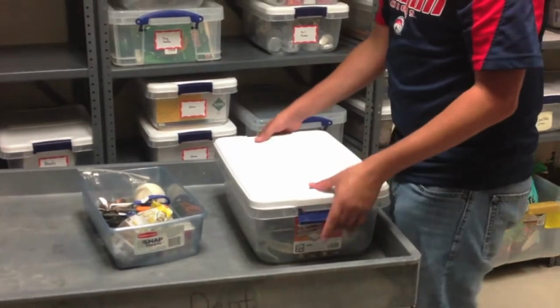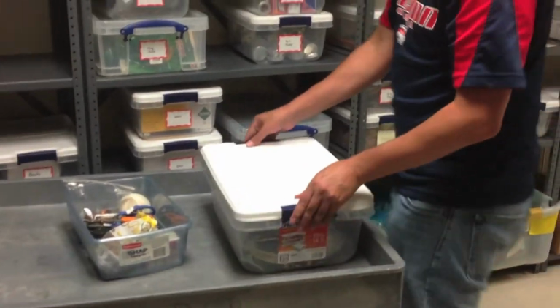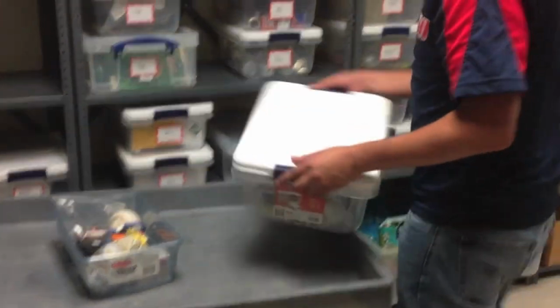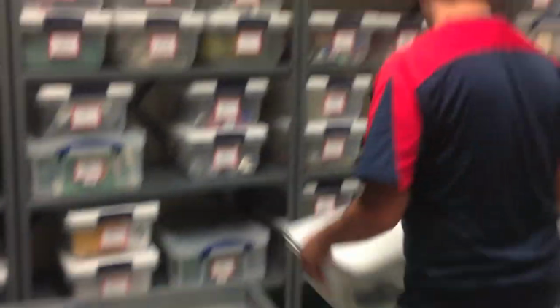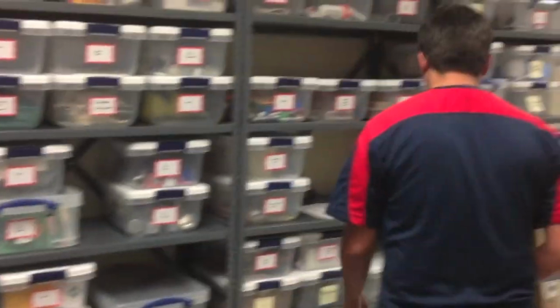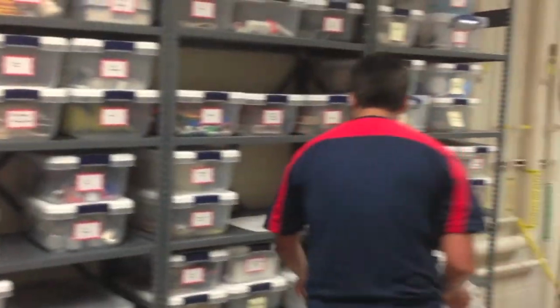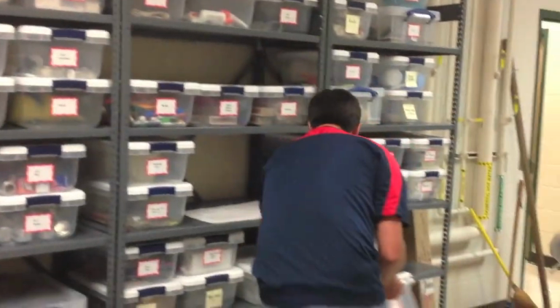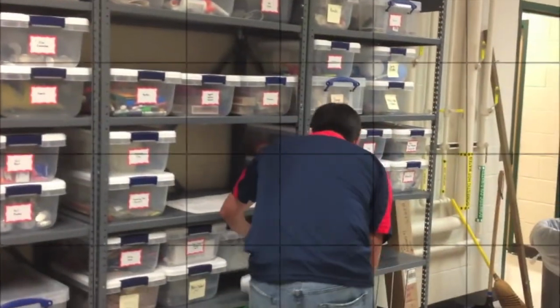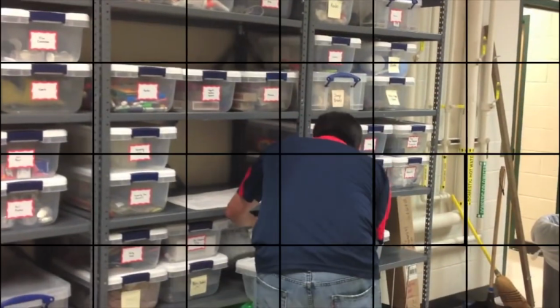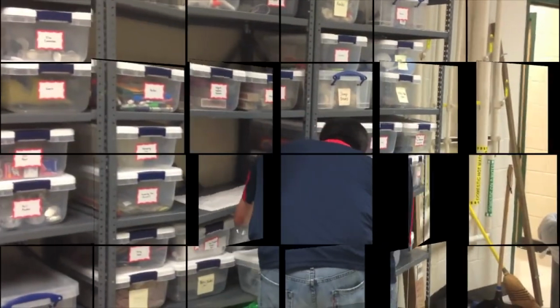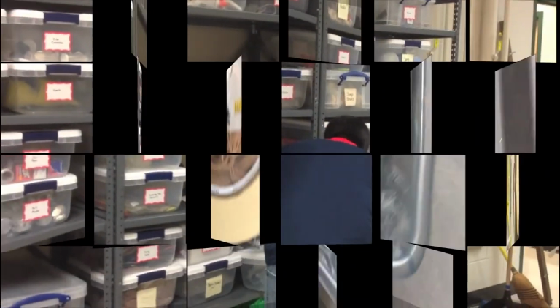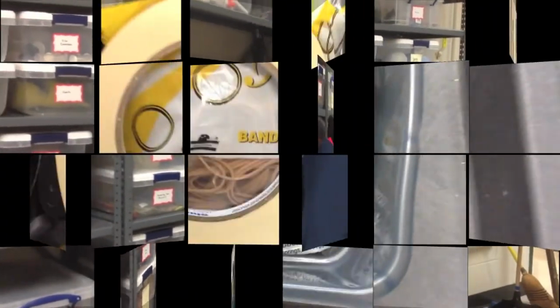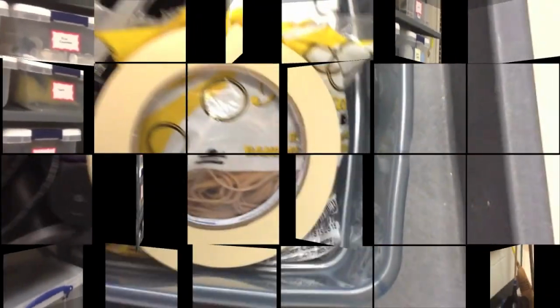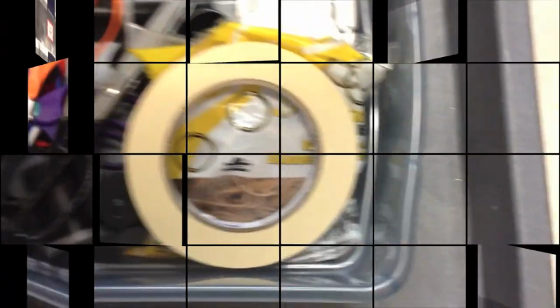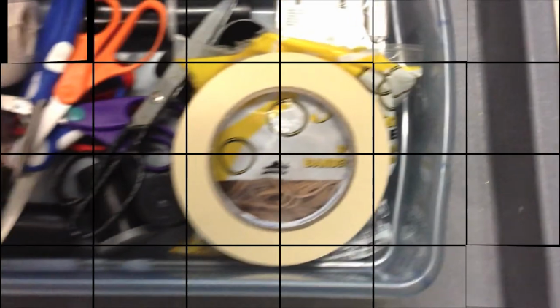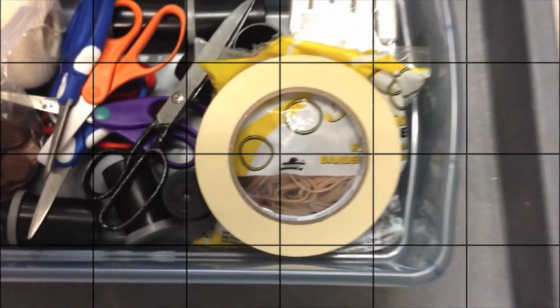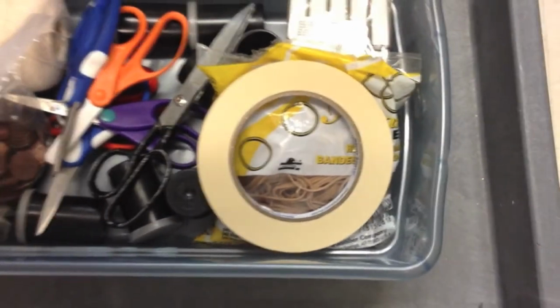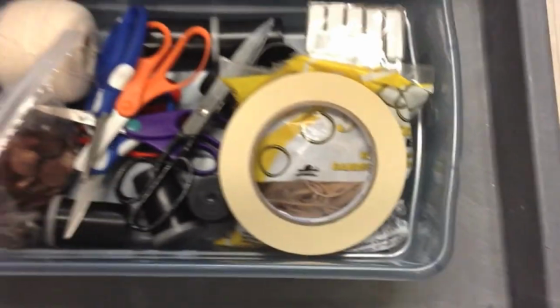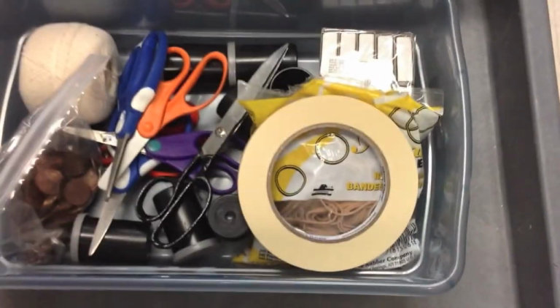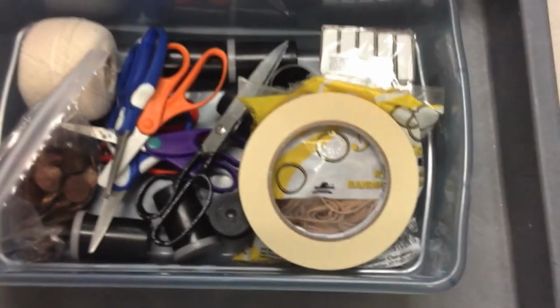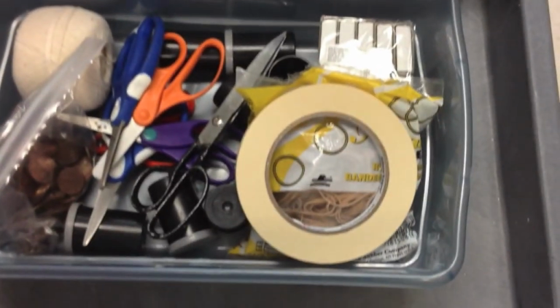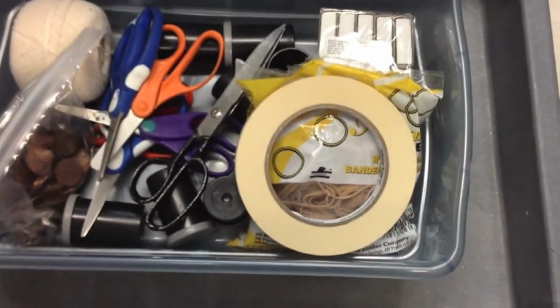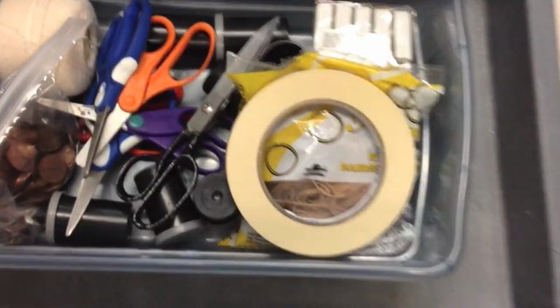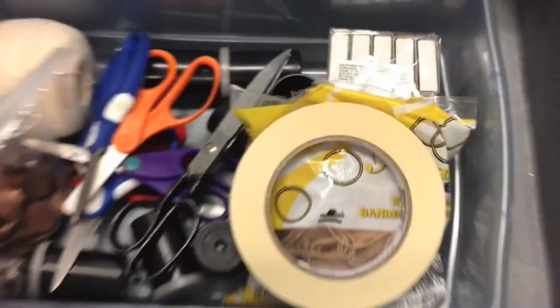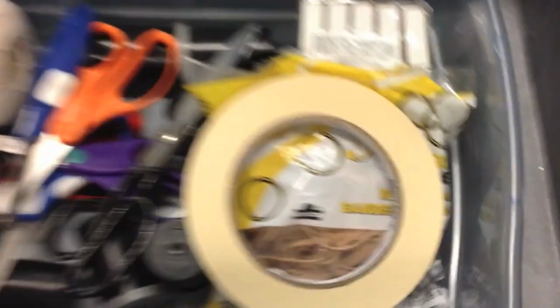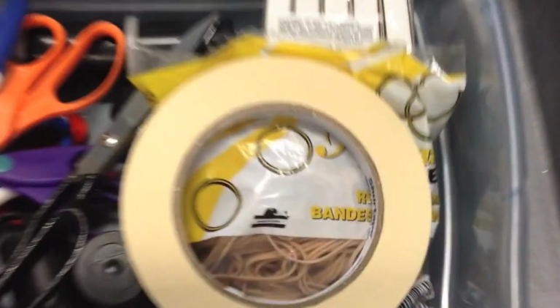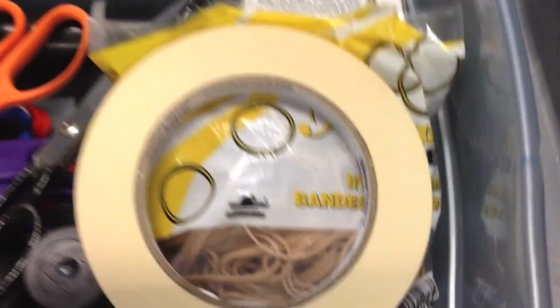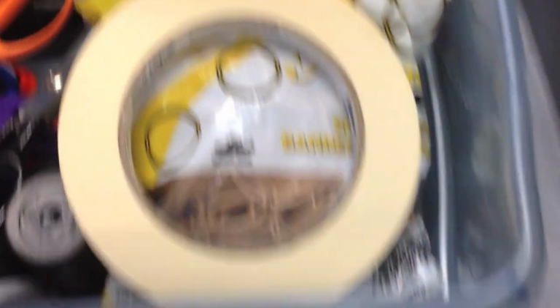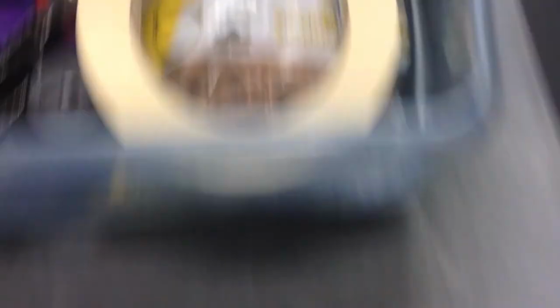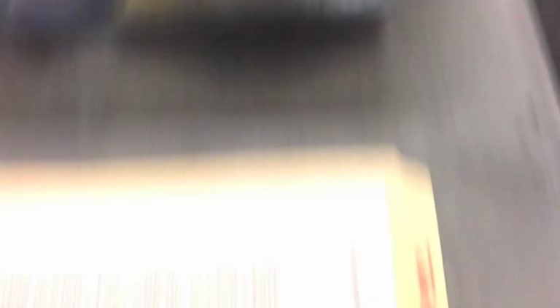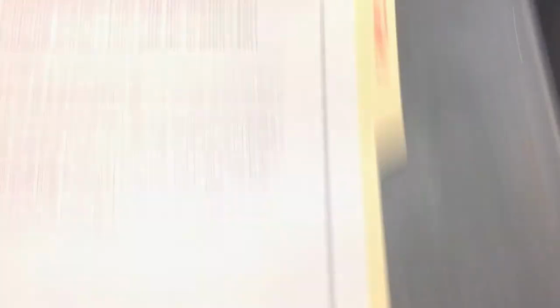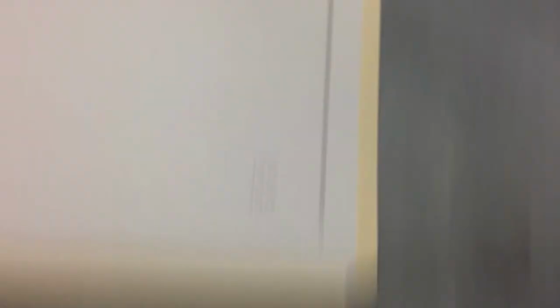After you have conducted the lab, the cleanup is just as simple. Place all of the reusable items back into their proper bin and remember to keep an inventory of your items that you have used.